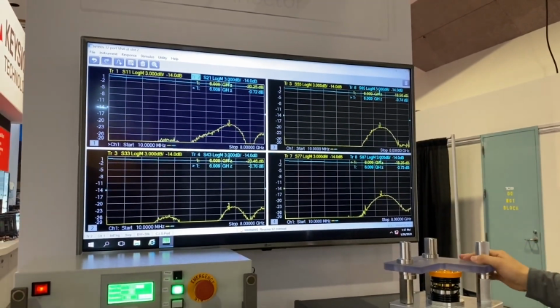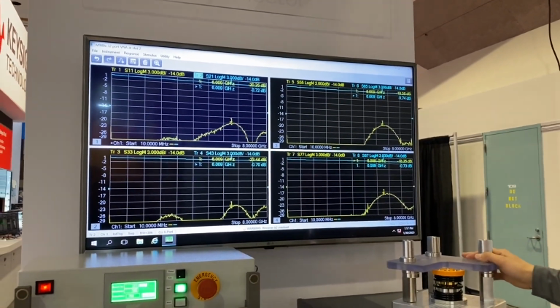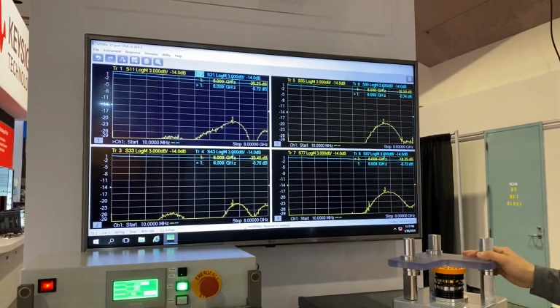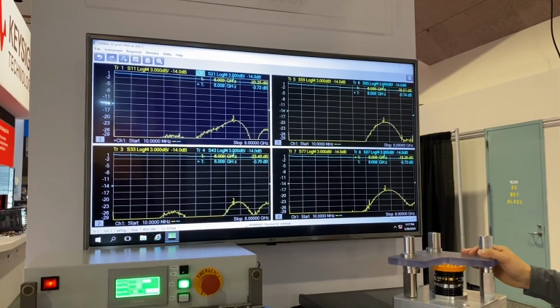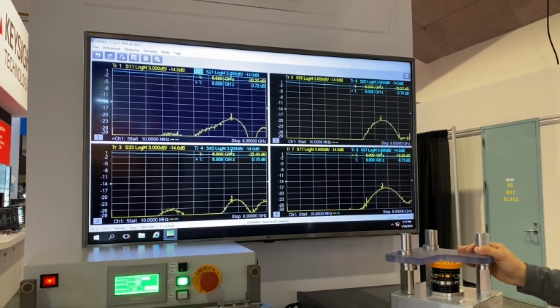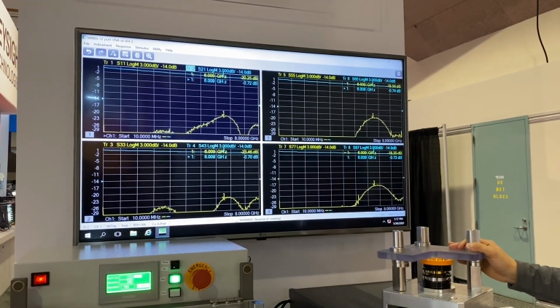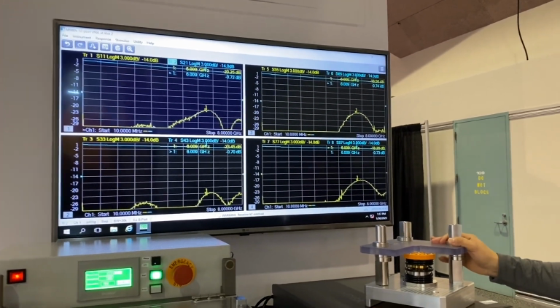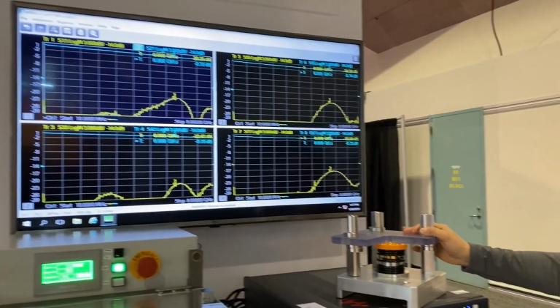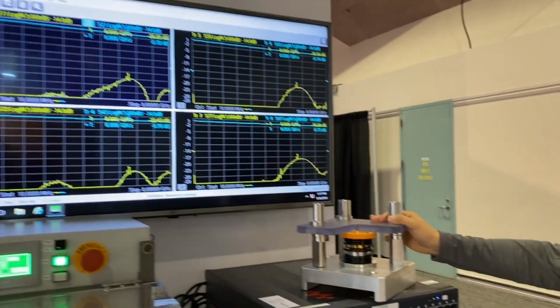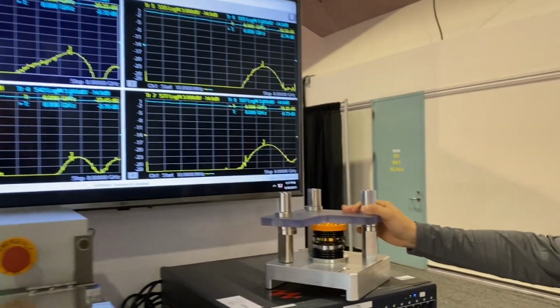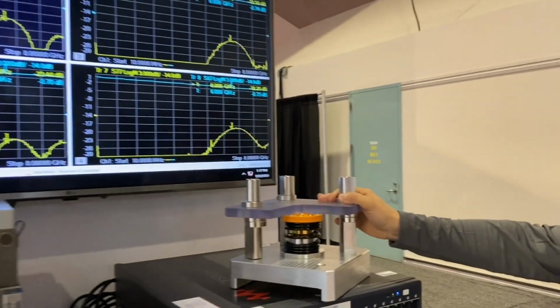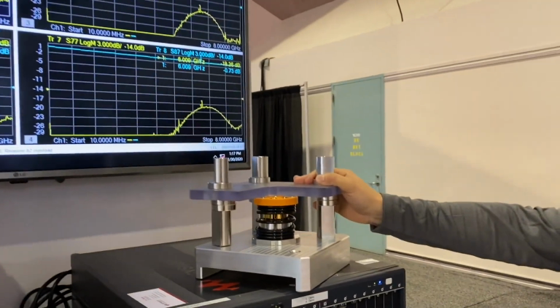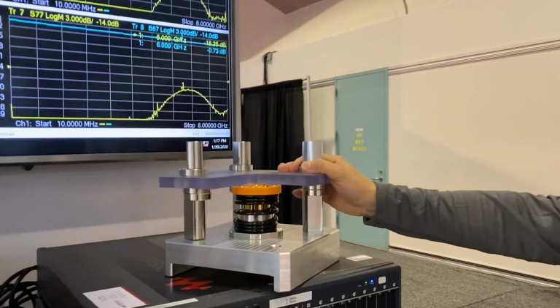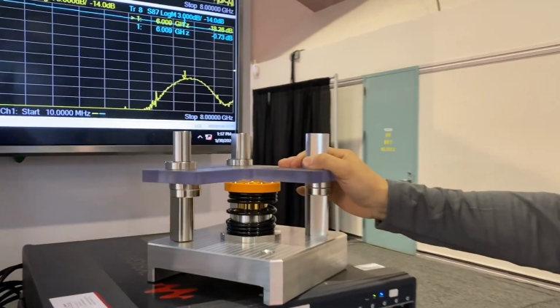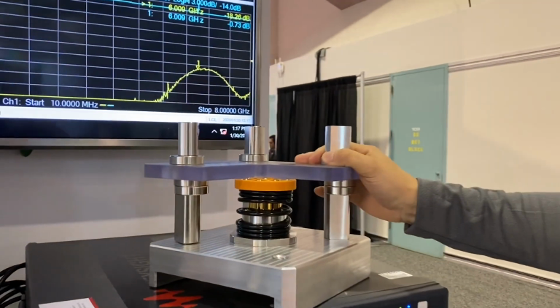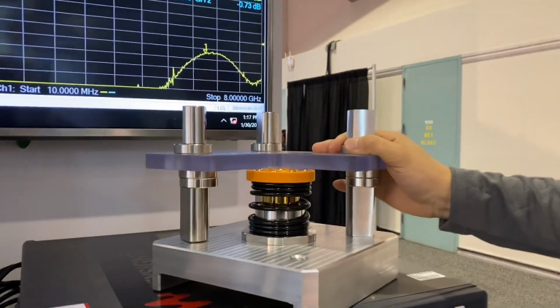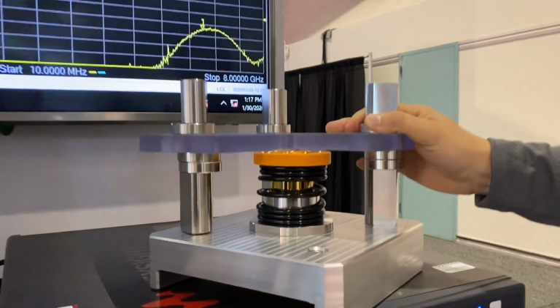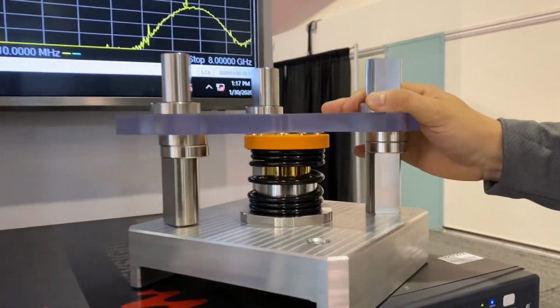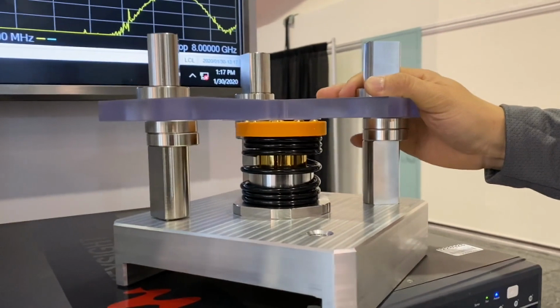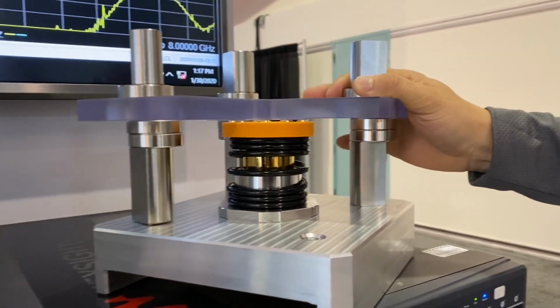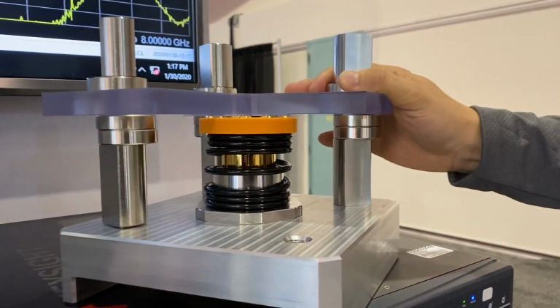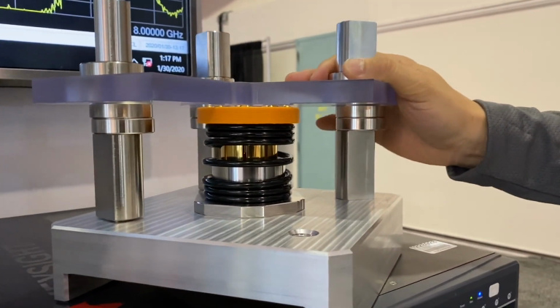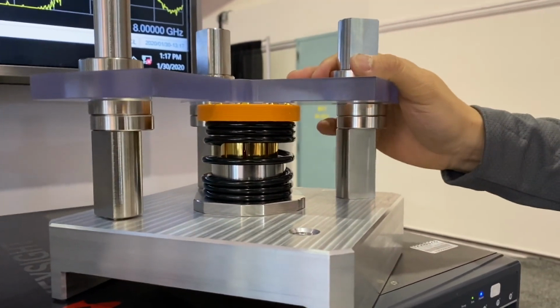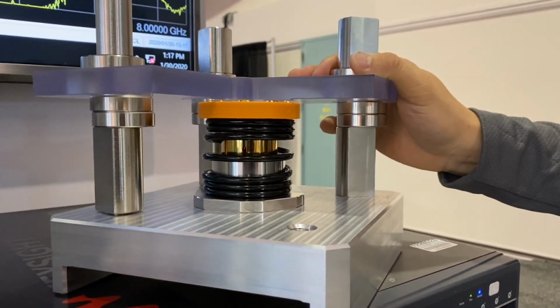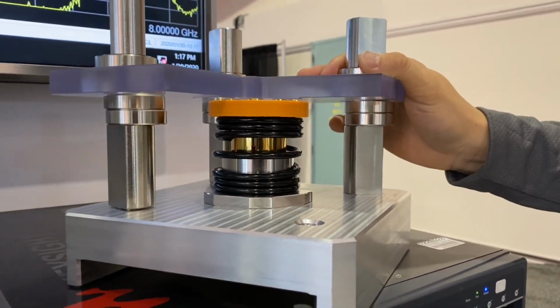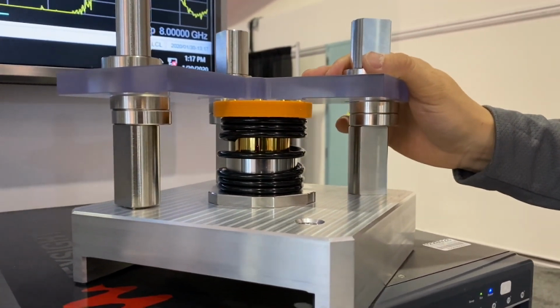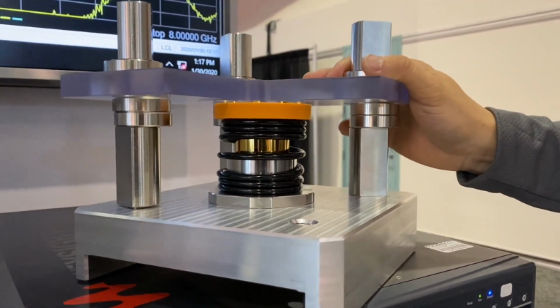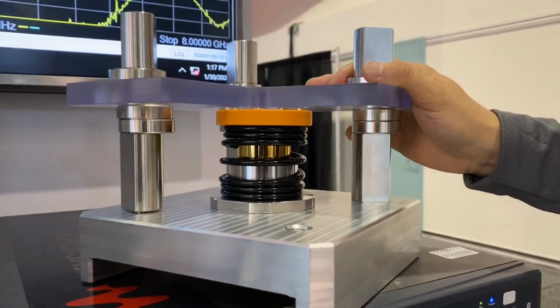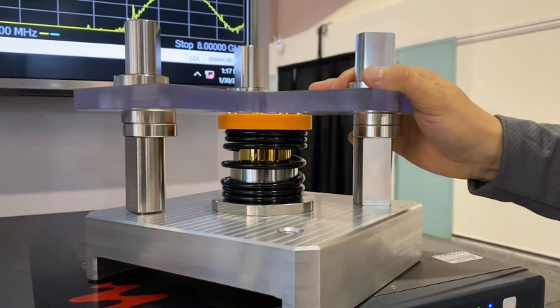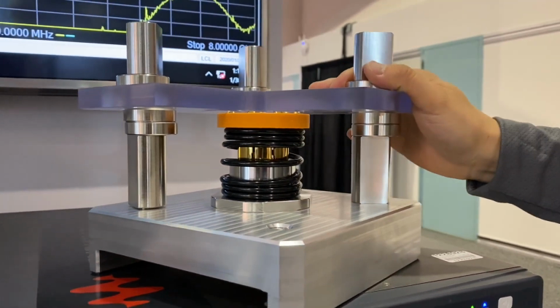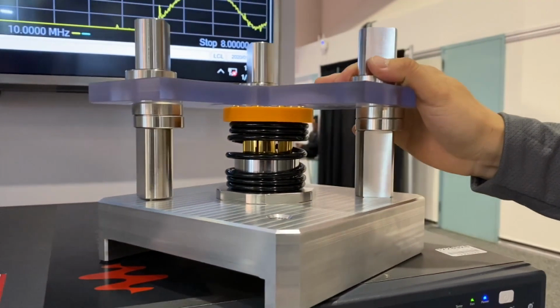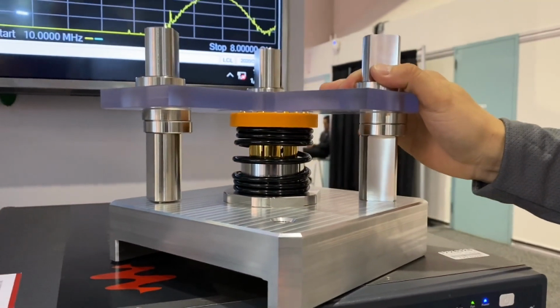This enlarged product view gives you more details about the connection between the two boards enabled by our ER-FV.